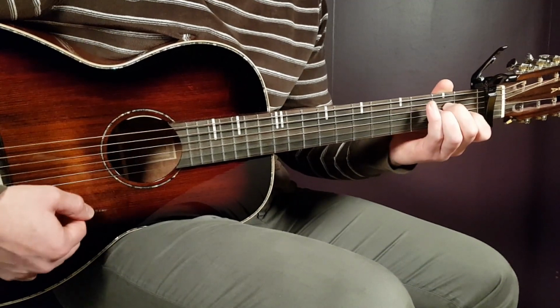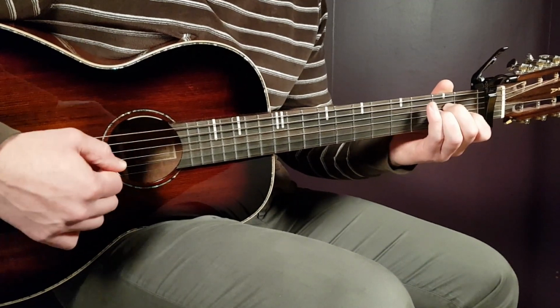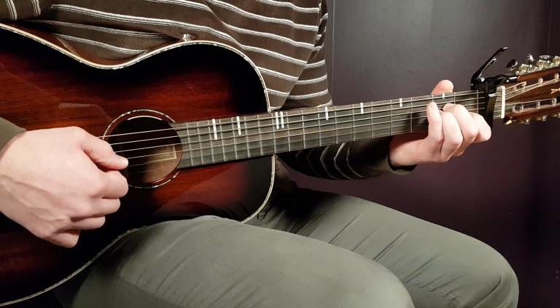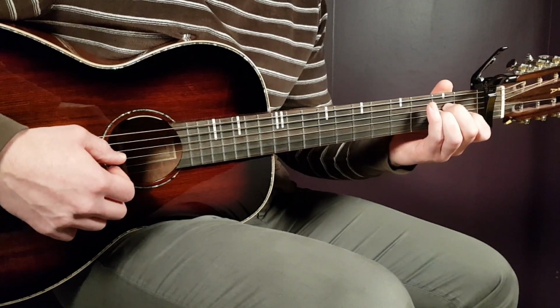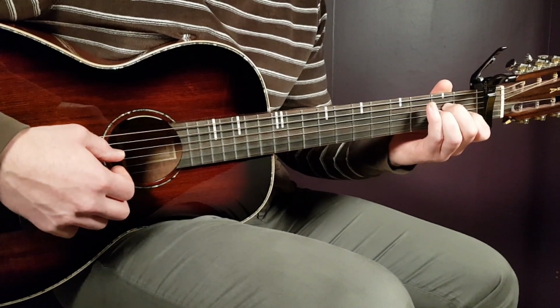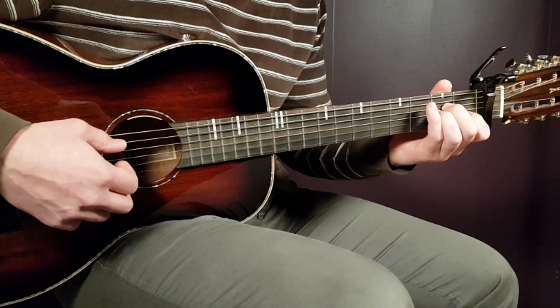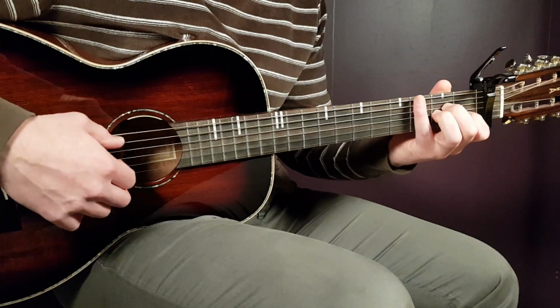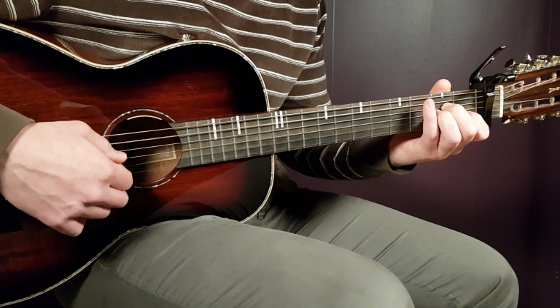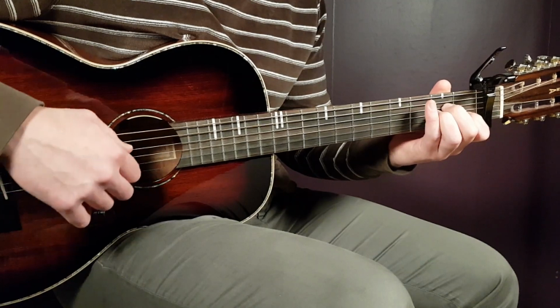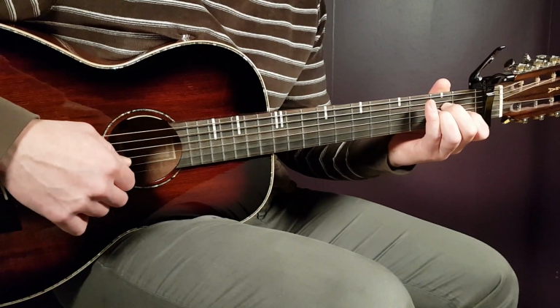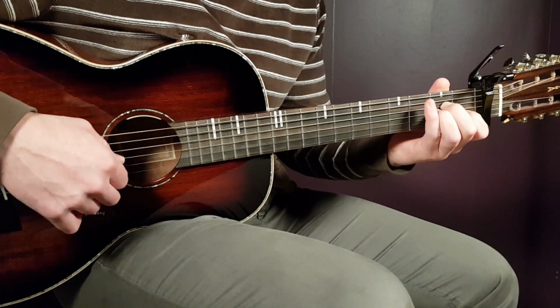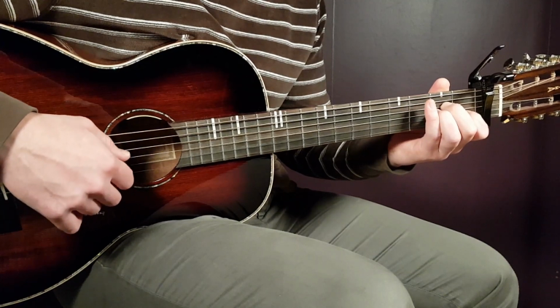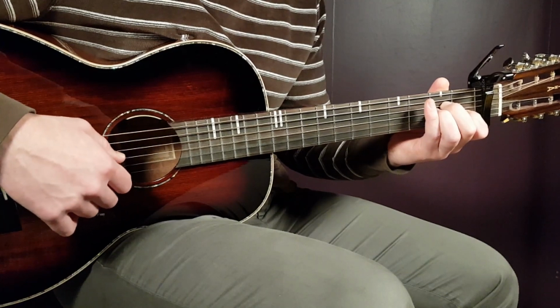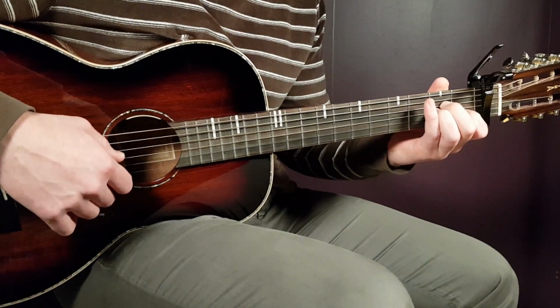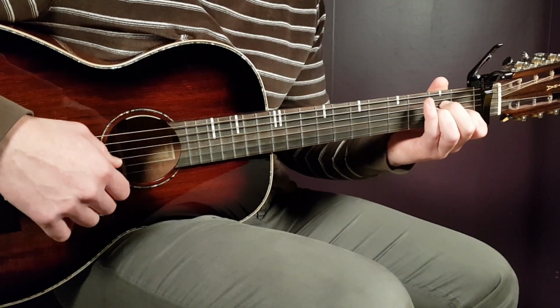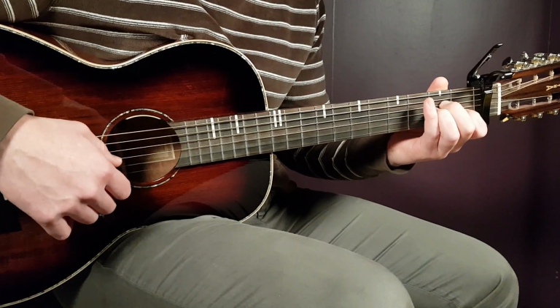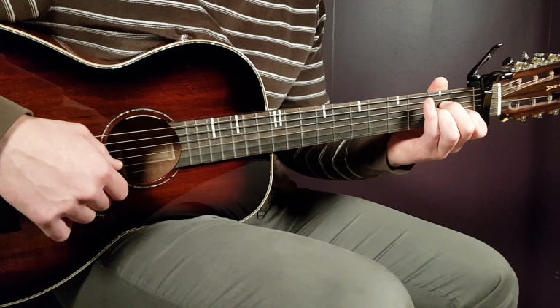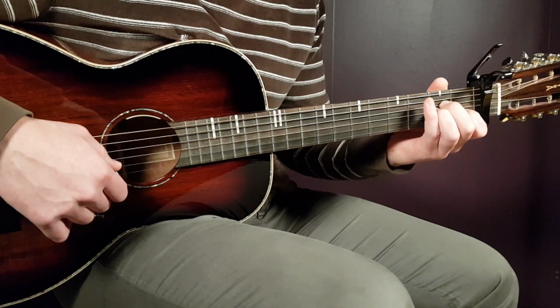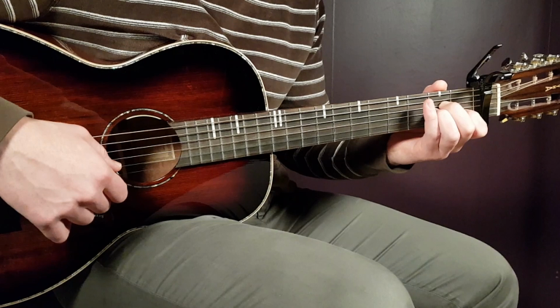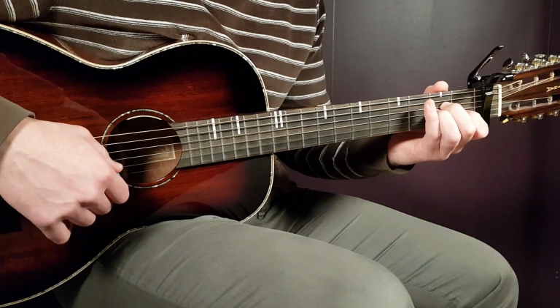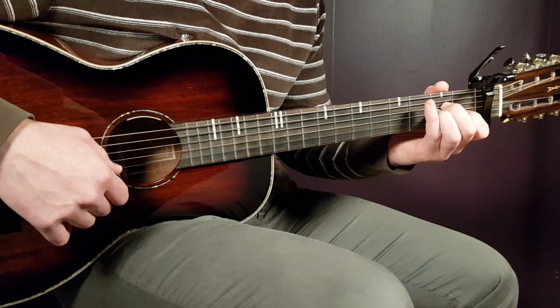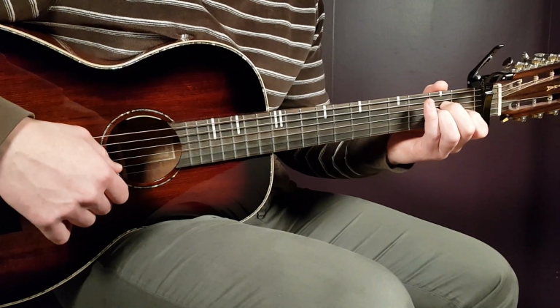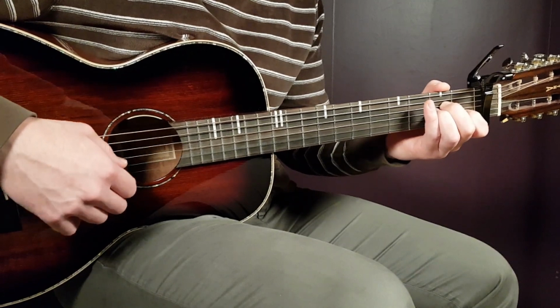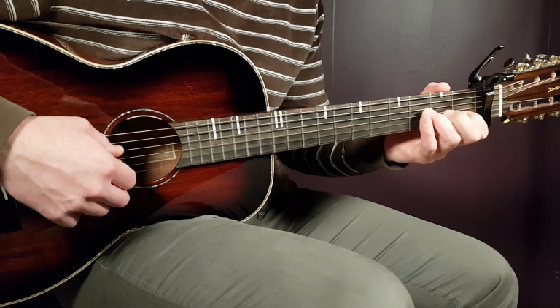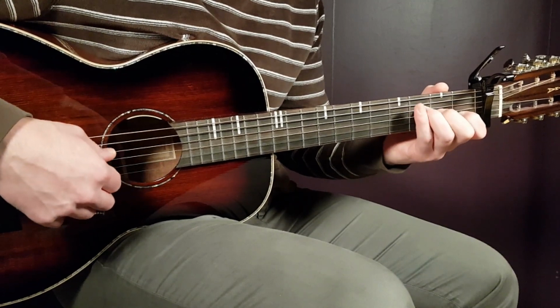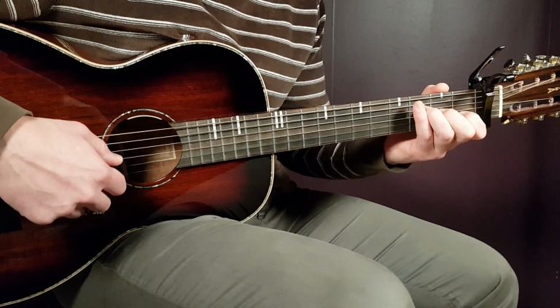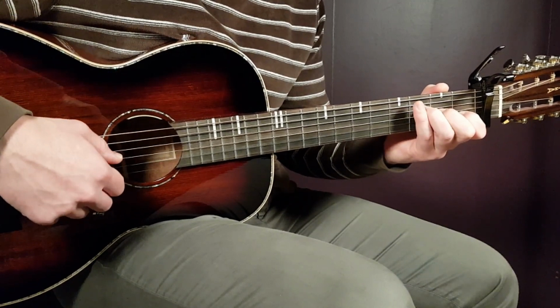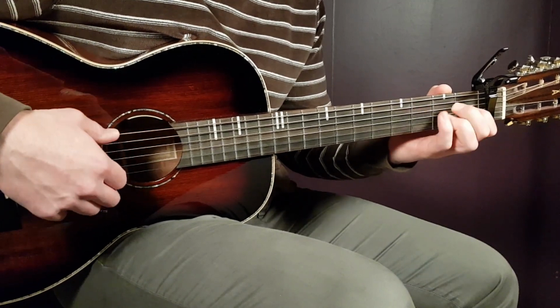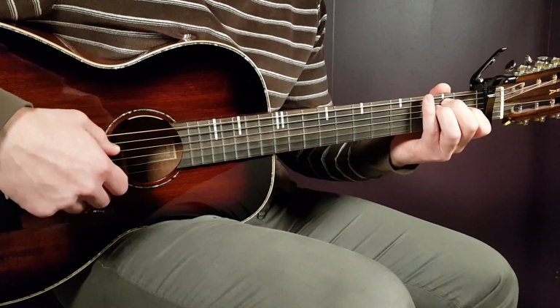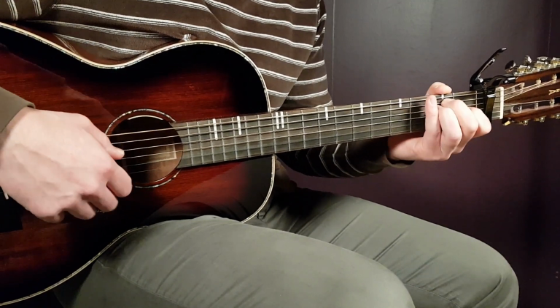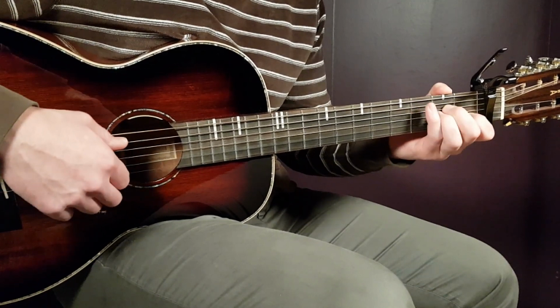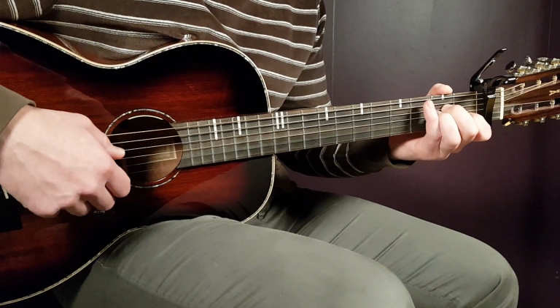And the final chord, A minor: that is open A, second D, second G, first B, and open E. So you will play in that order — F major, E, and A minor.